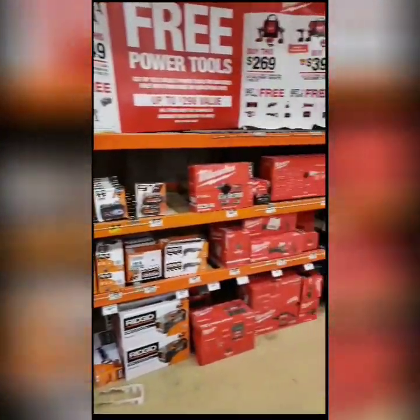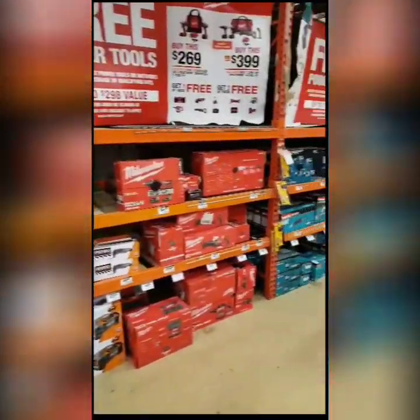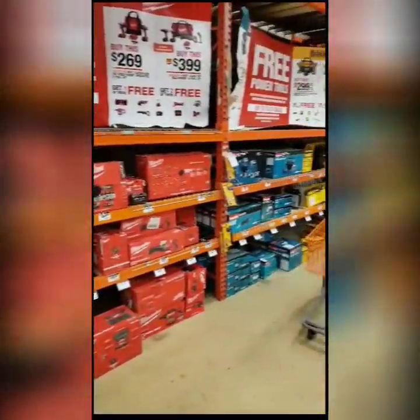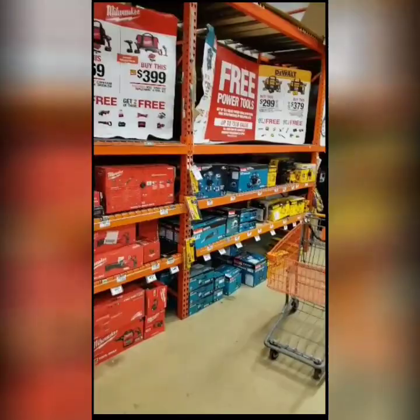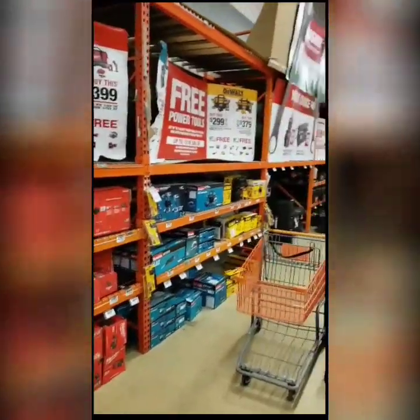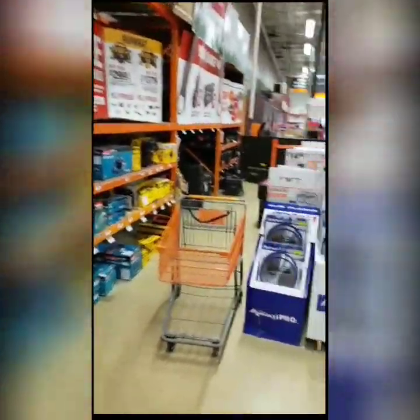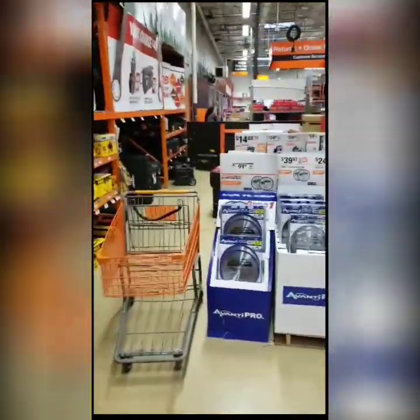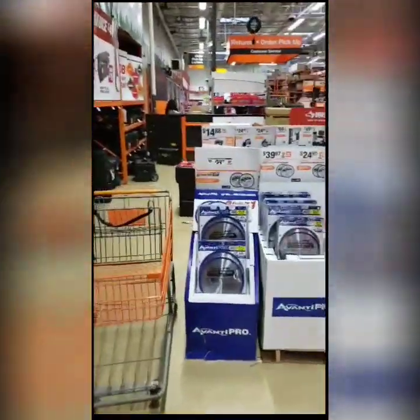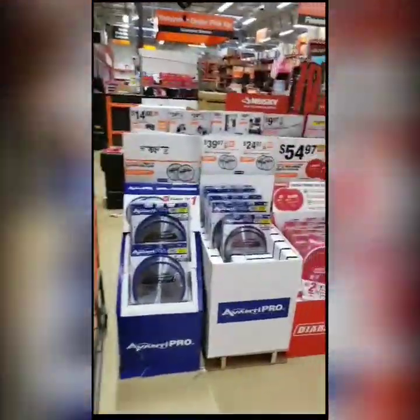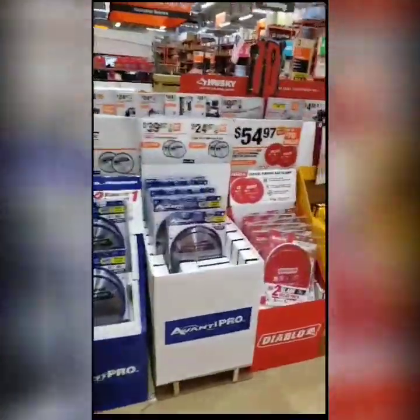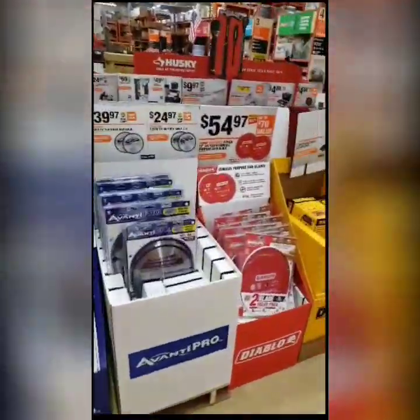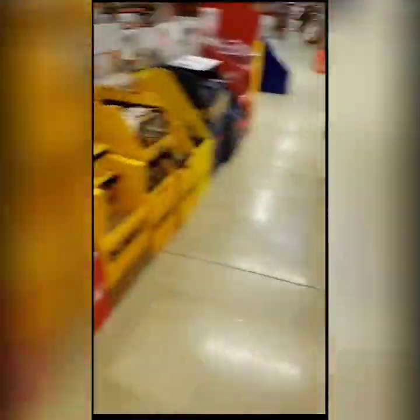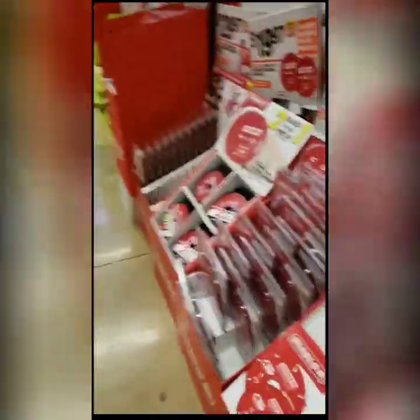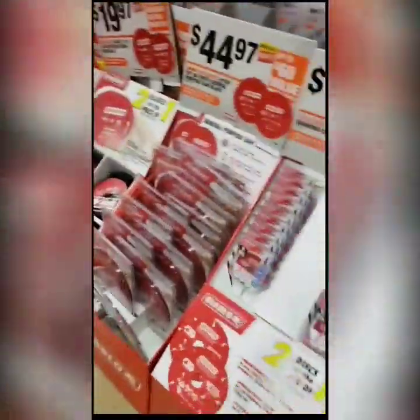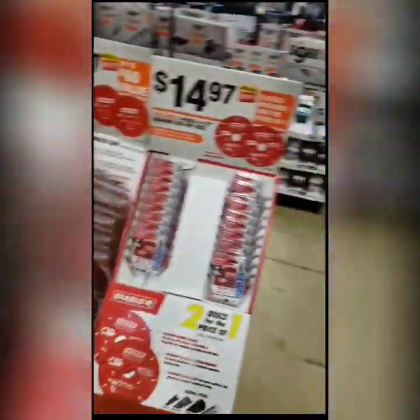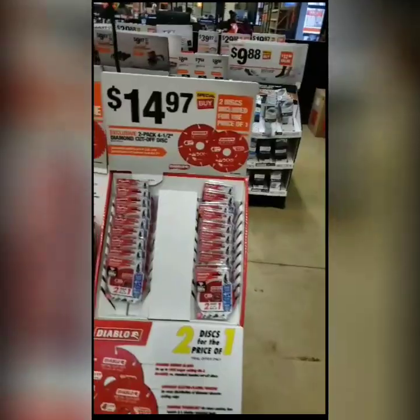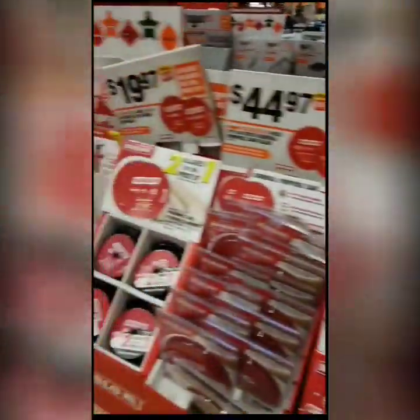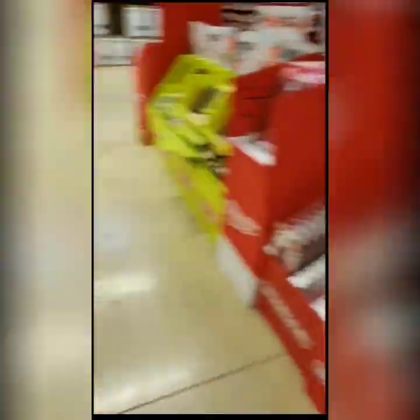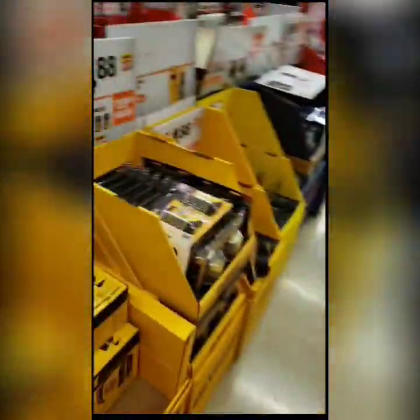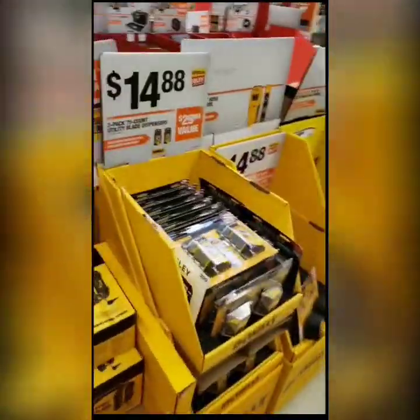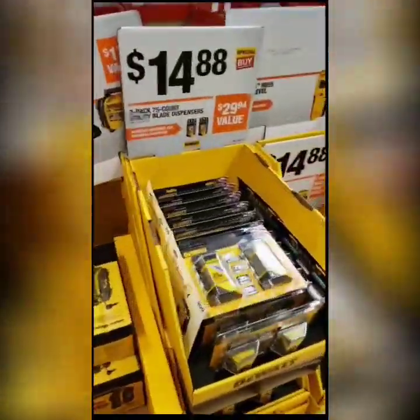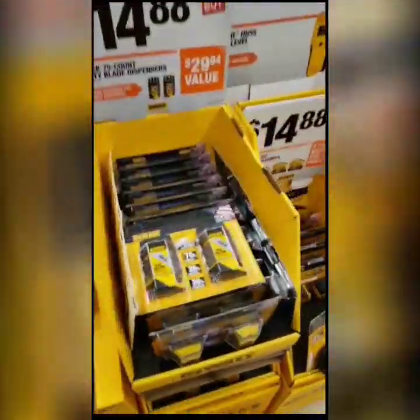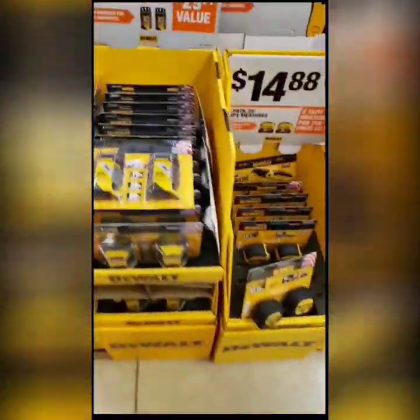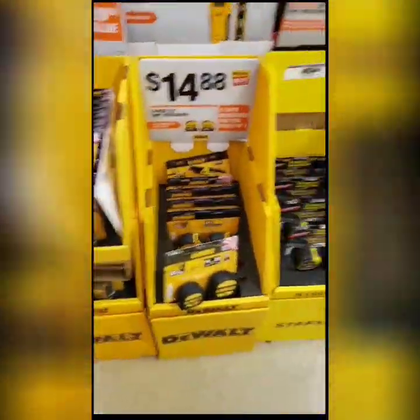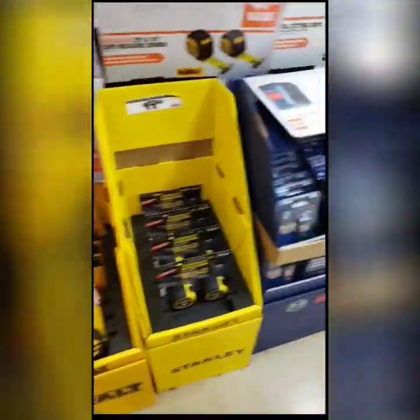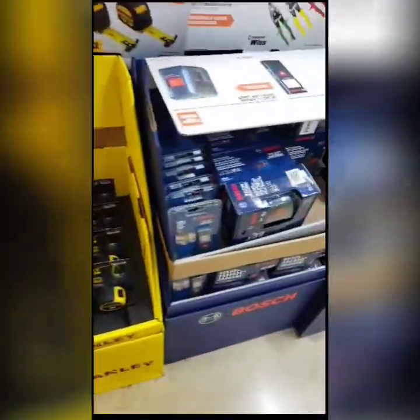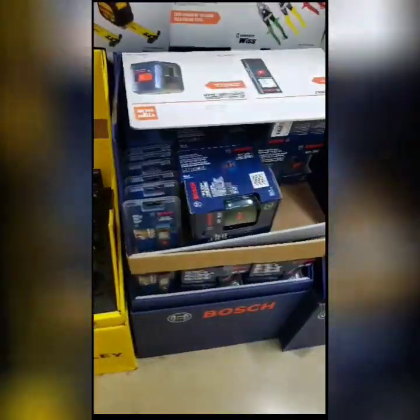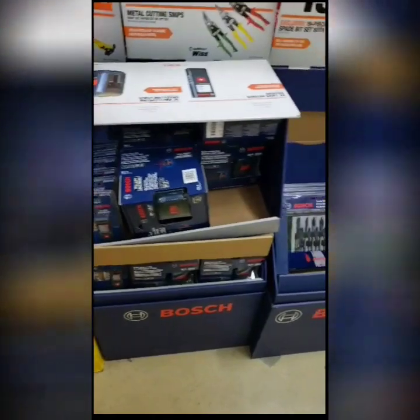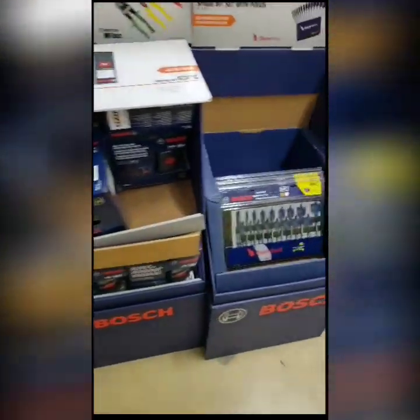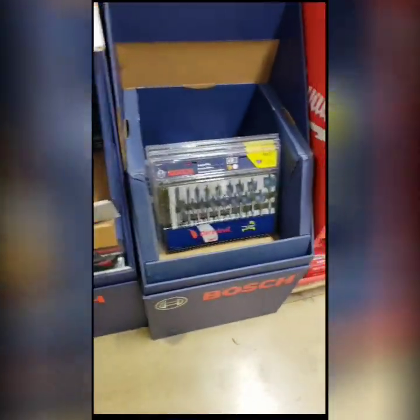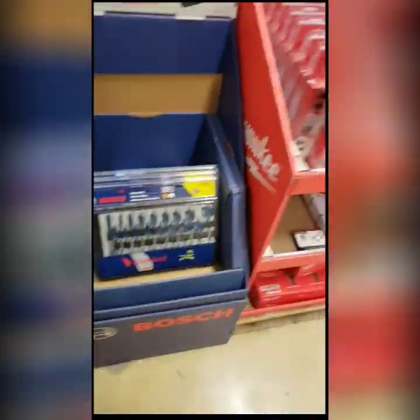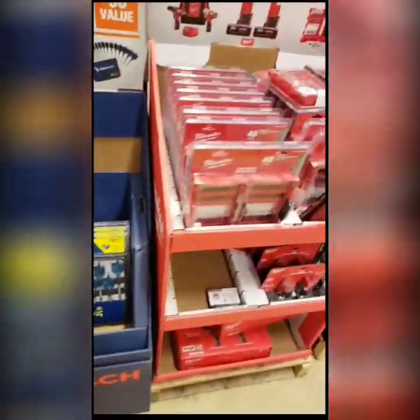Look at that — everything. You want blades, they got it. Batteries, with the batteries, with the Bosch. There's got the bits.